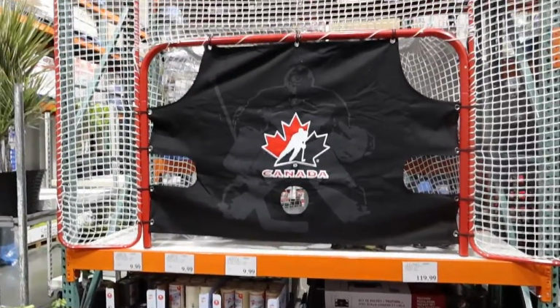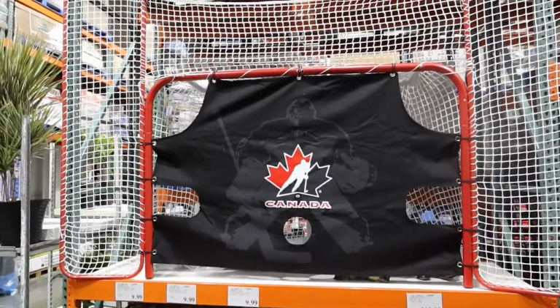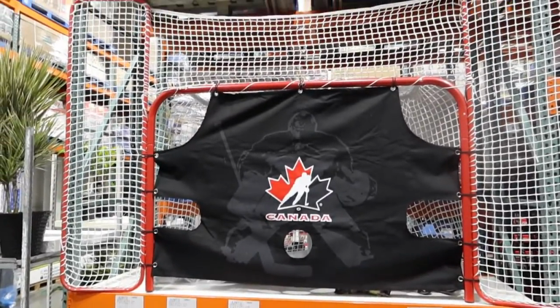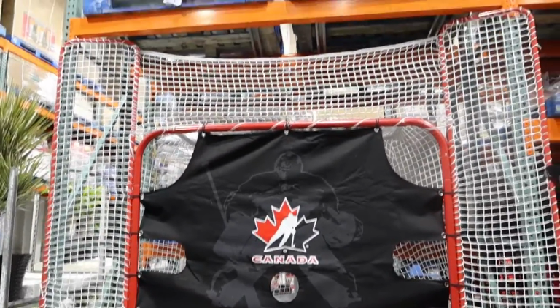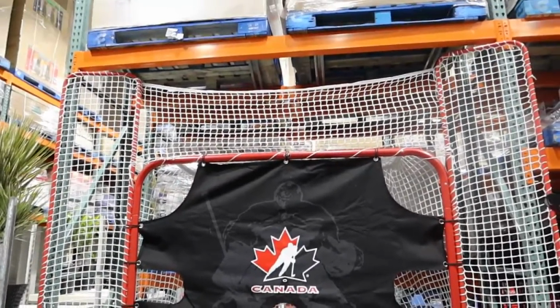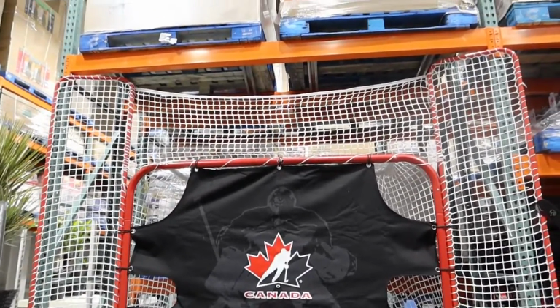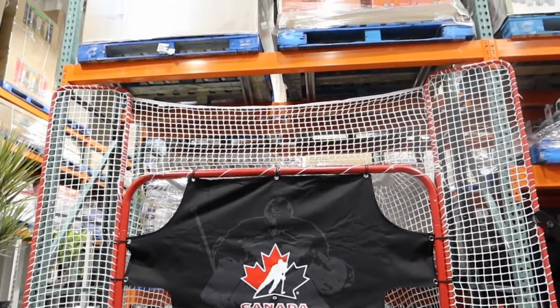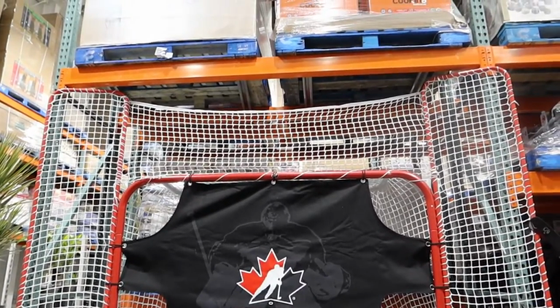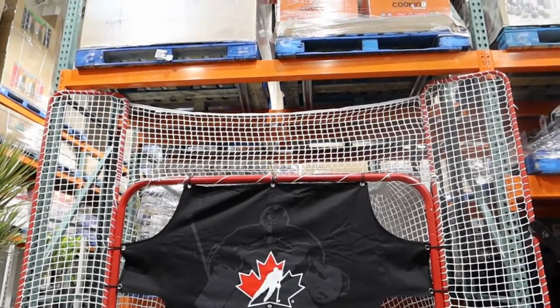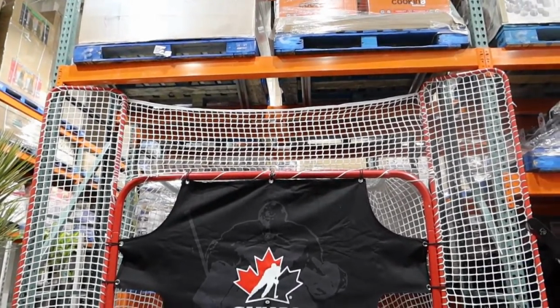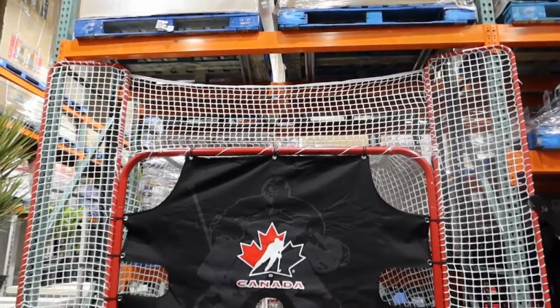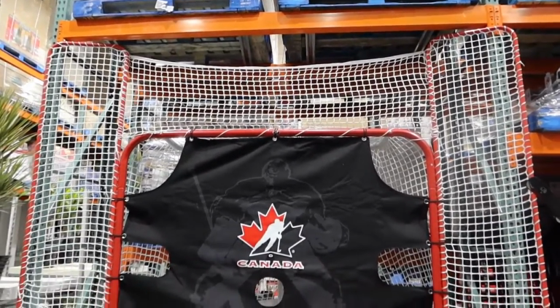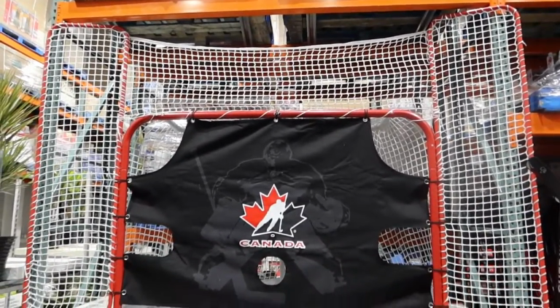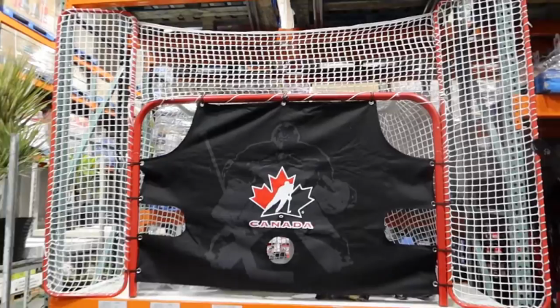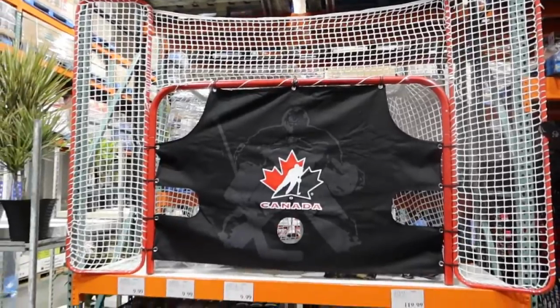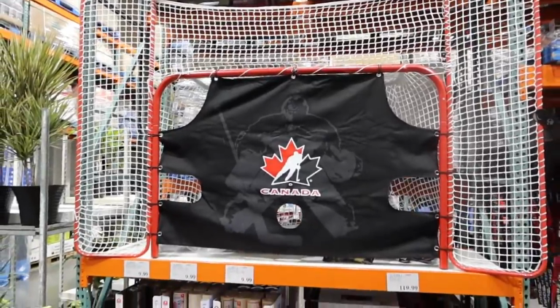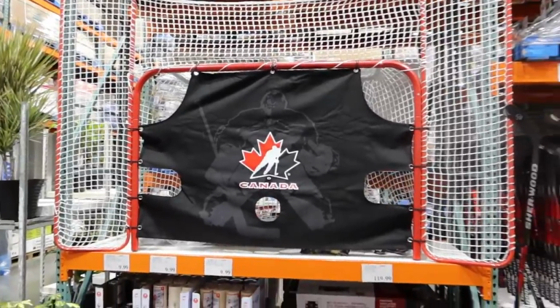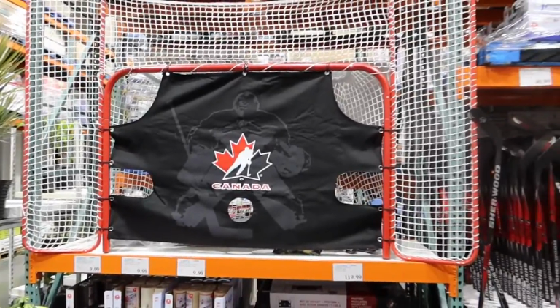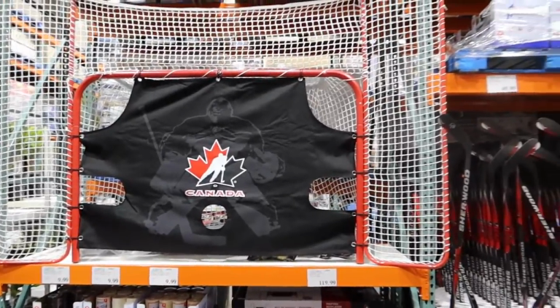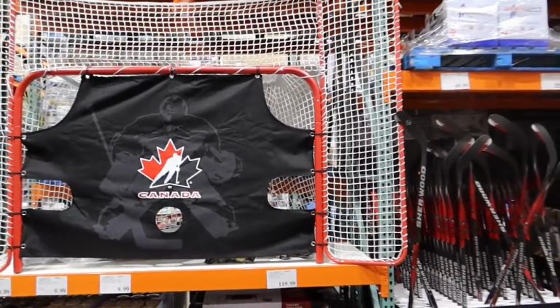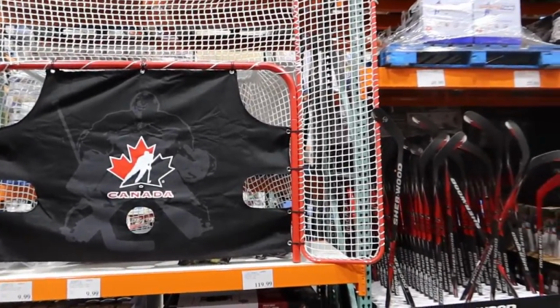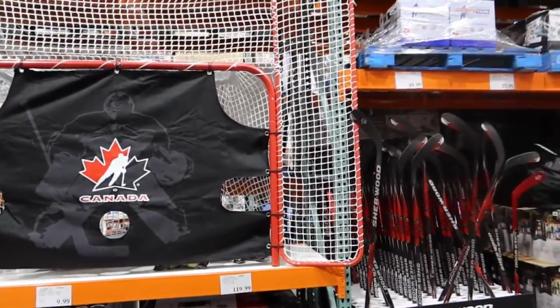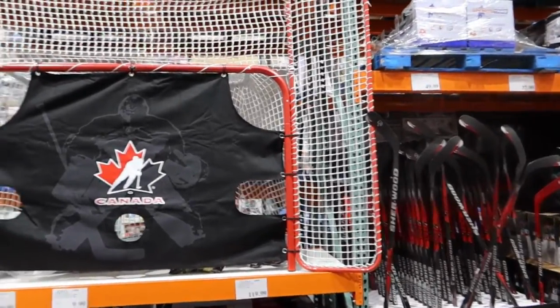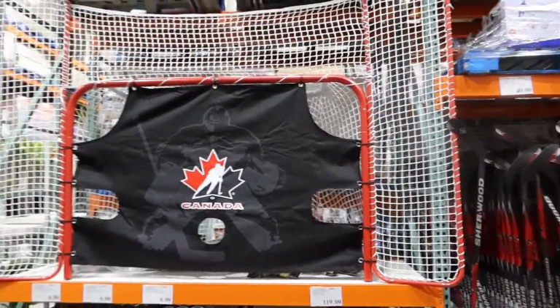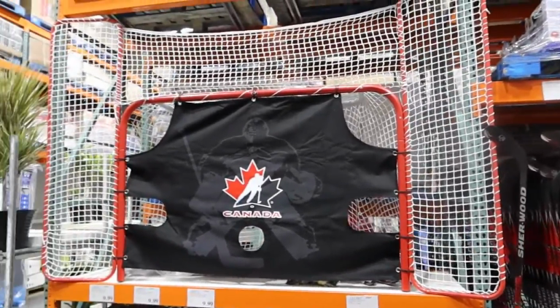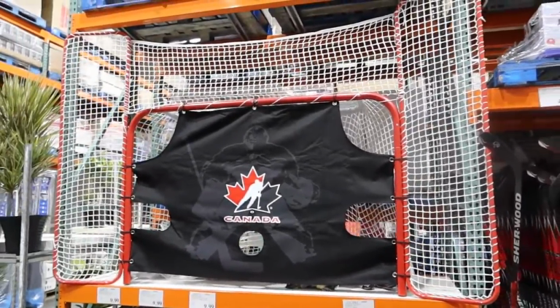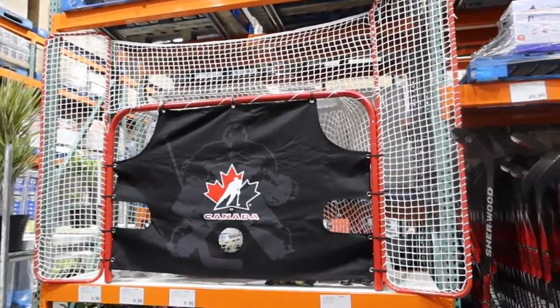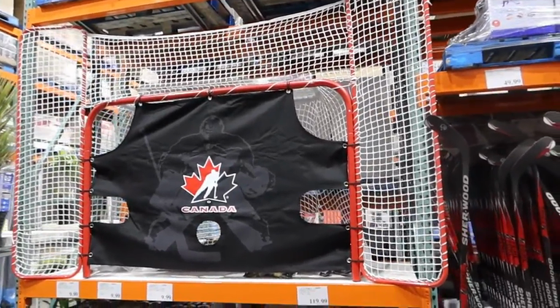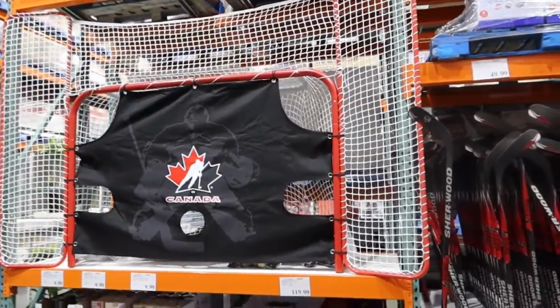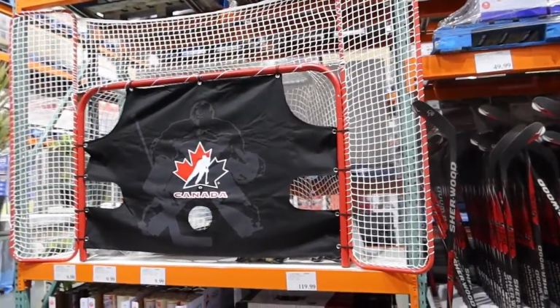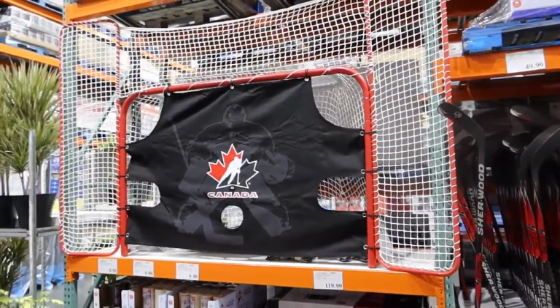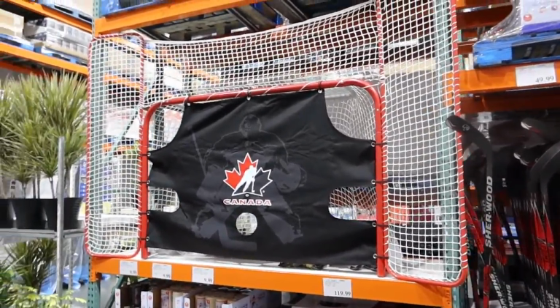Isn't that awesome? We just let the pucks fly when we were kids — wherever, didn't matter. That's awesome.